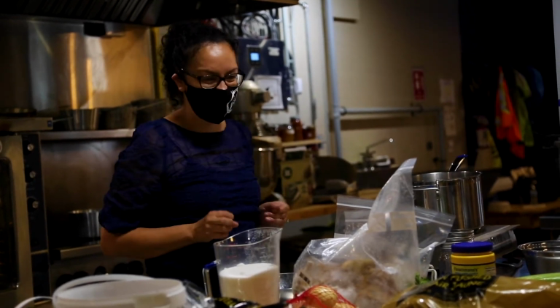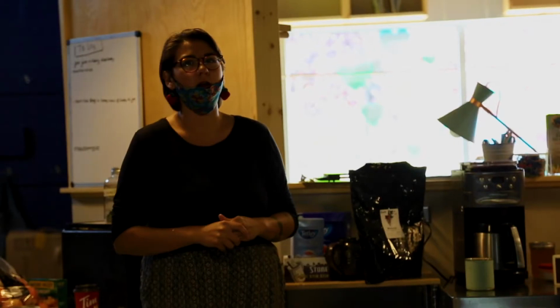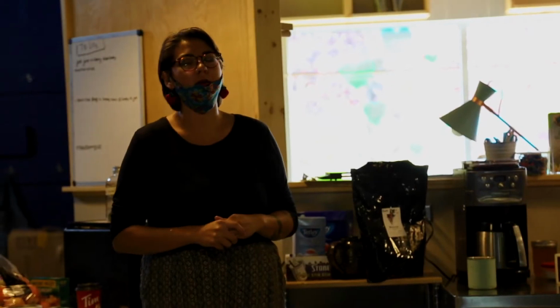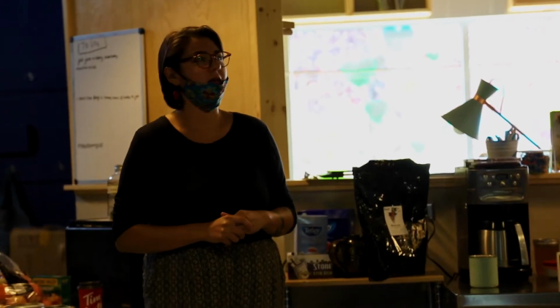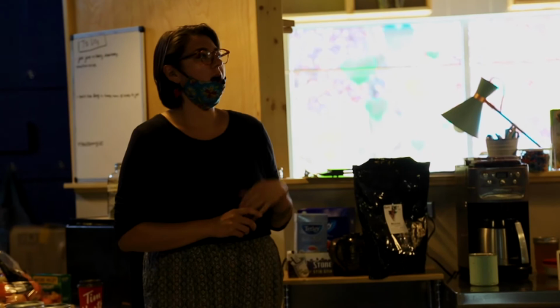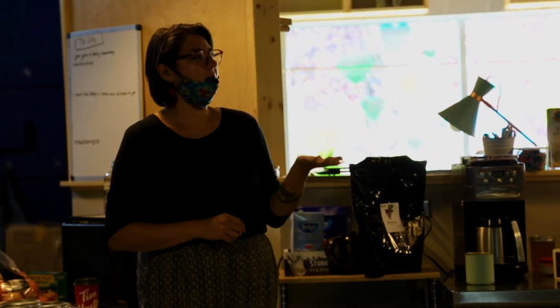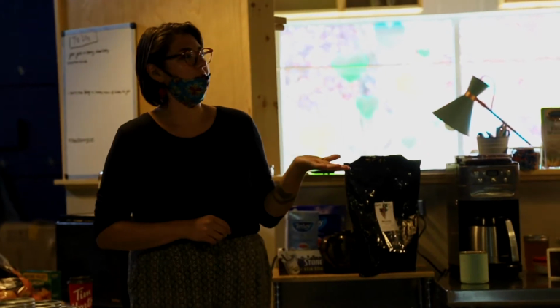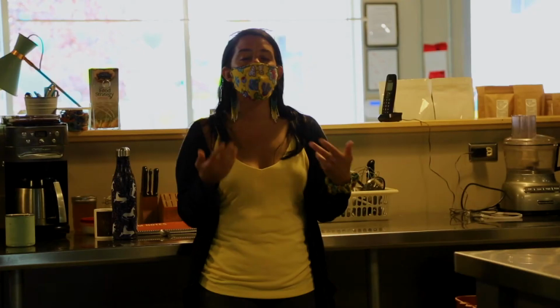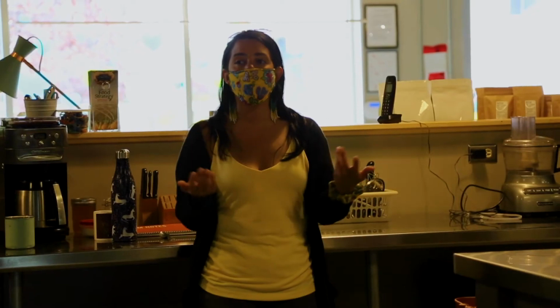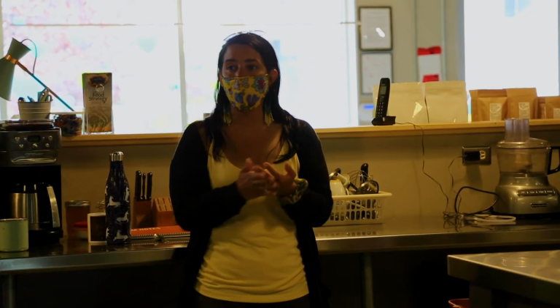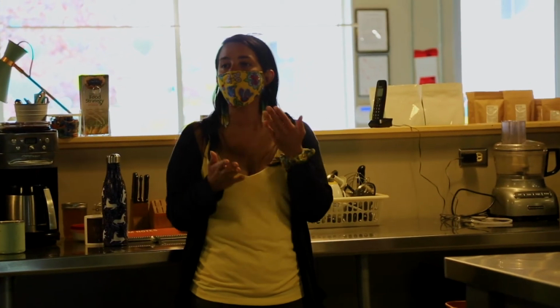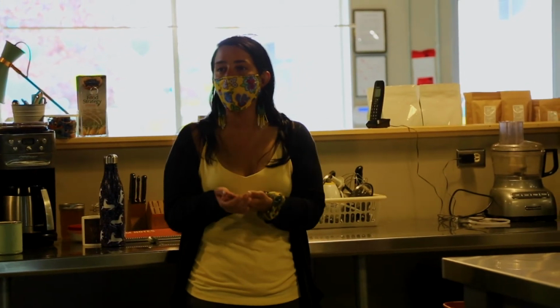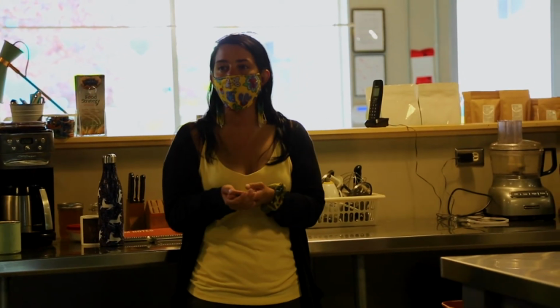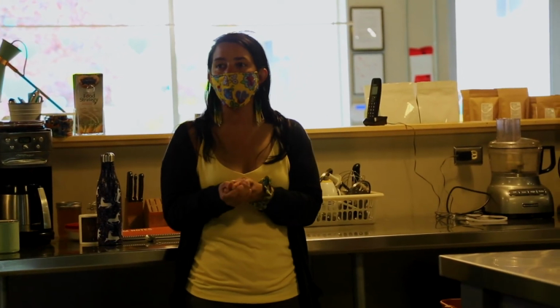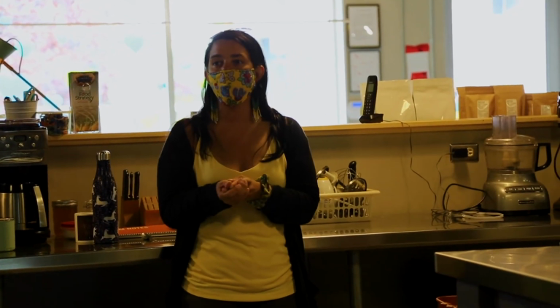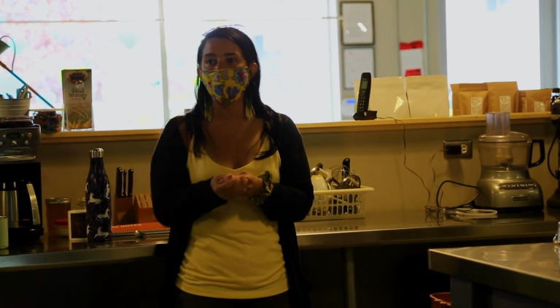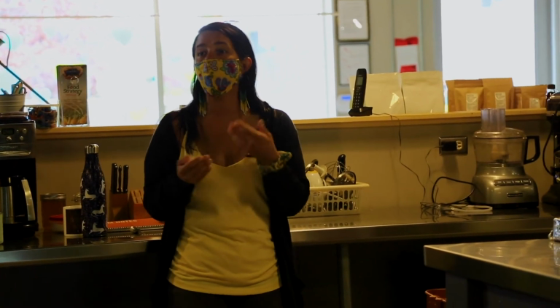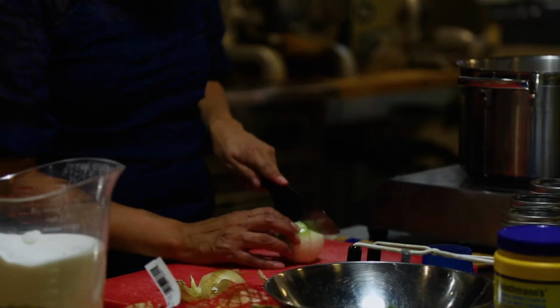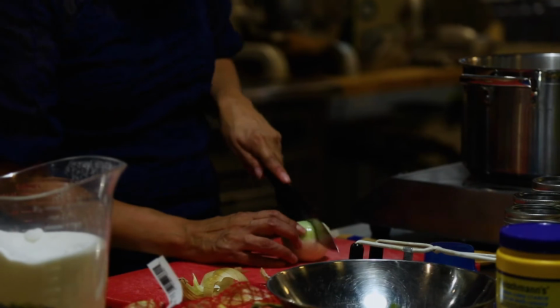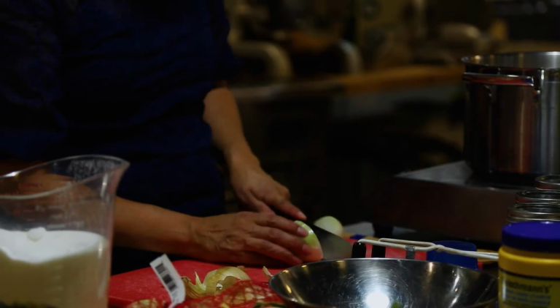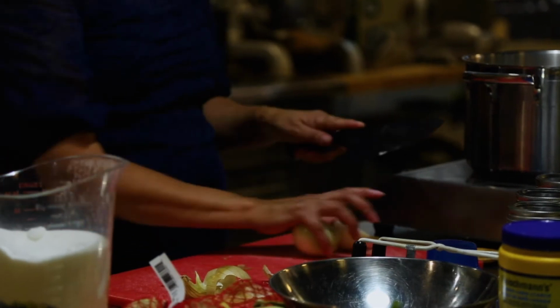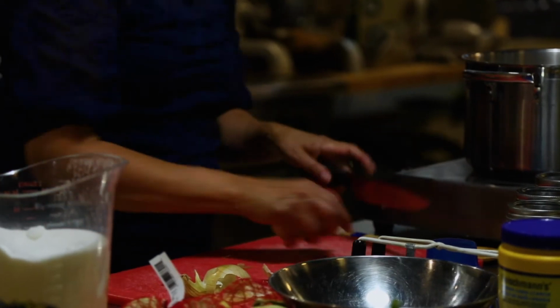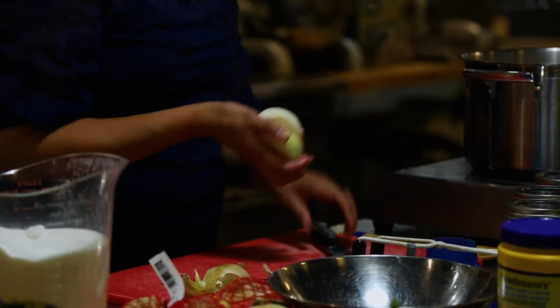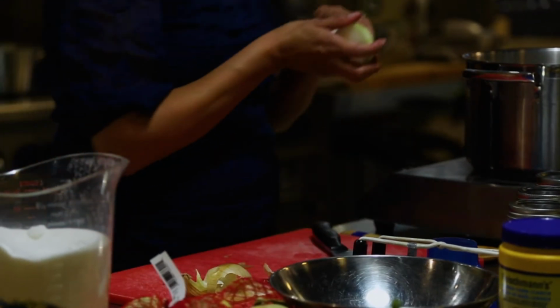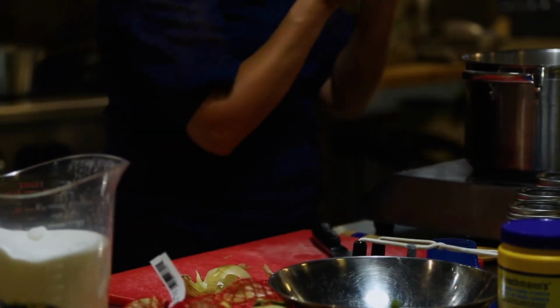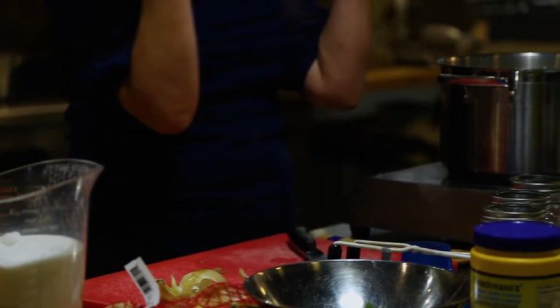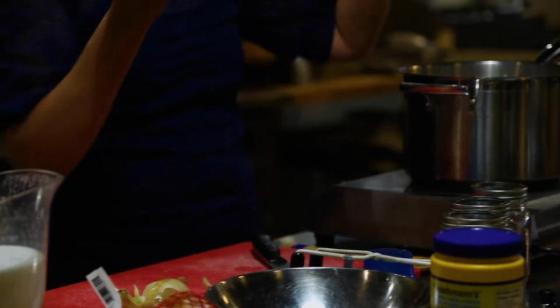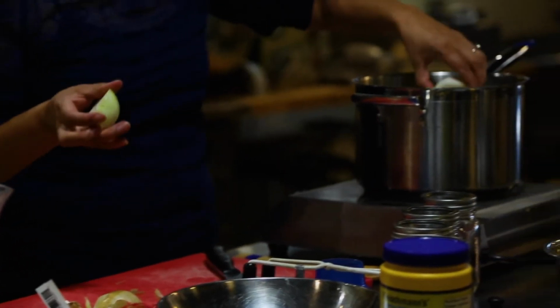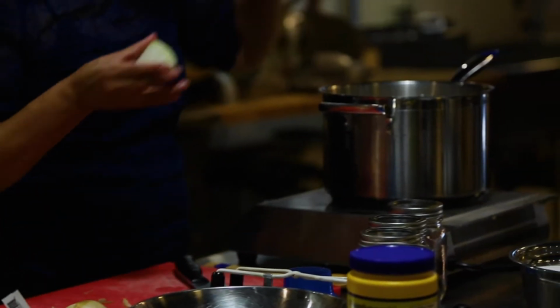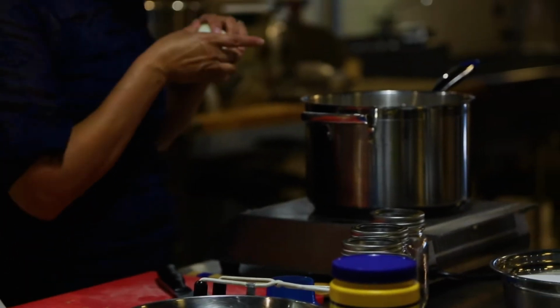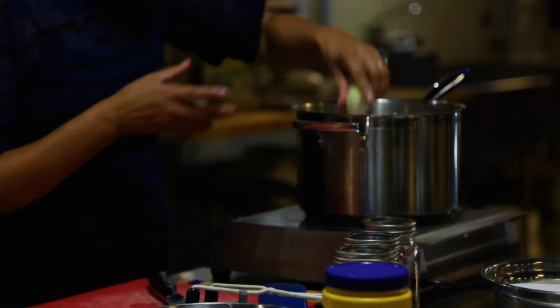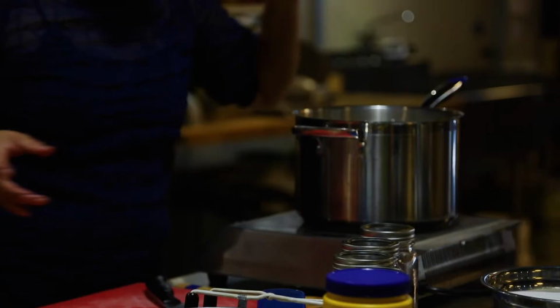We started the day off with an elder opening and Jessica and I talking about how our days were going to be going. We started off by making bone broth by putting bones in boiling water and adding different vegetables and spices to give it flavour.